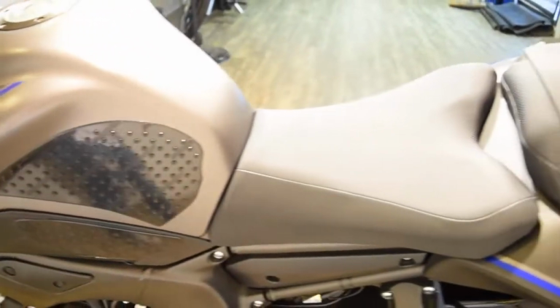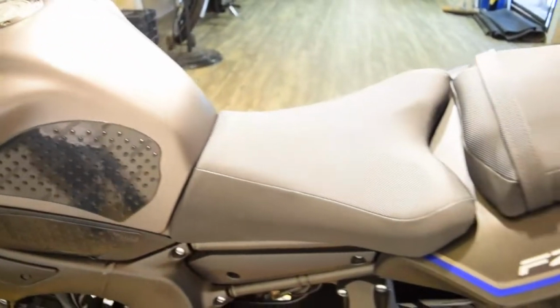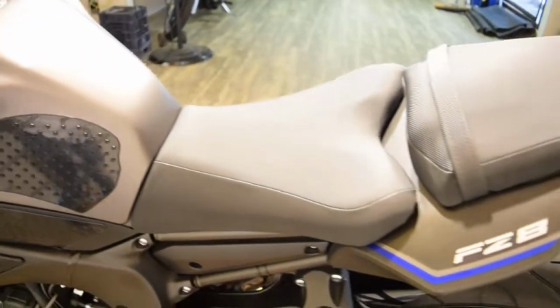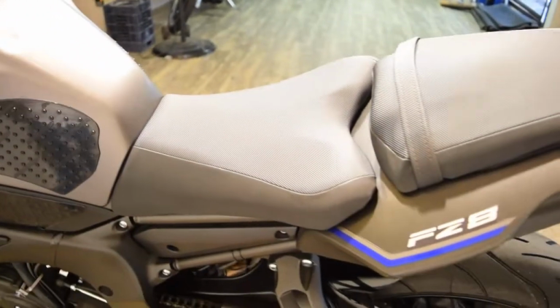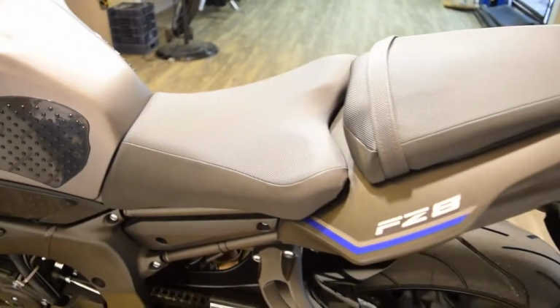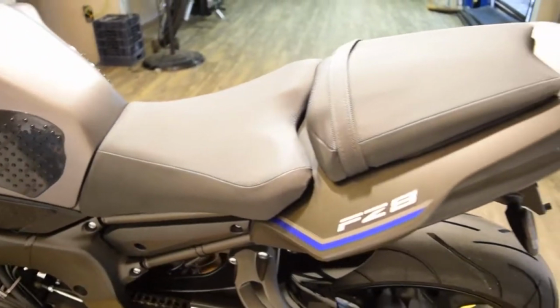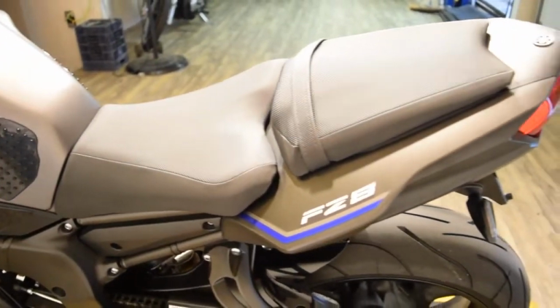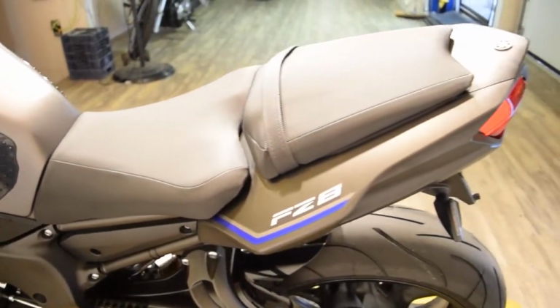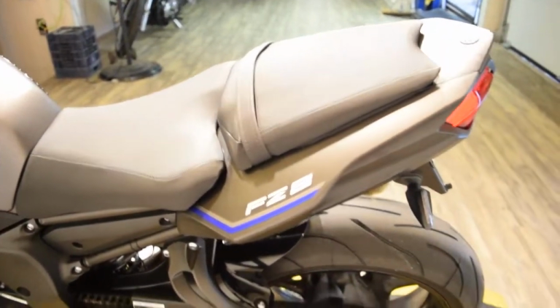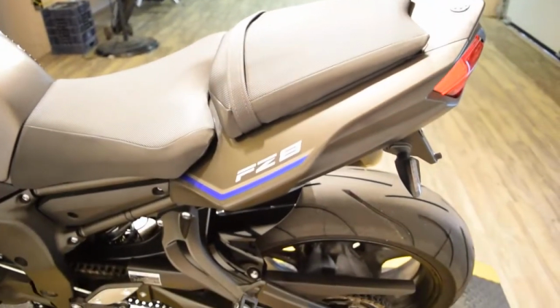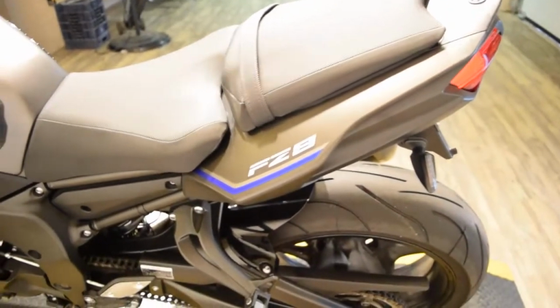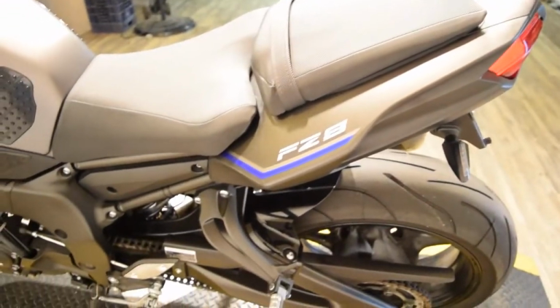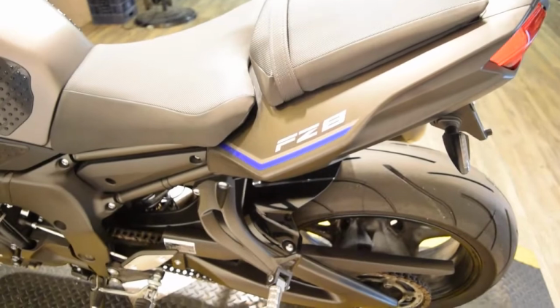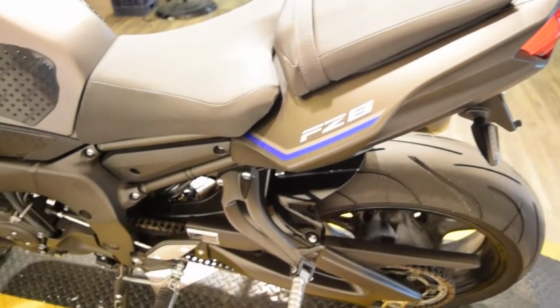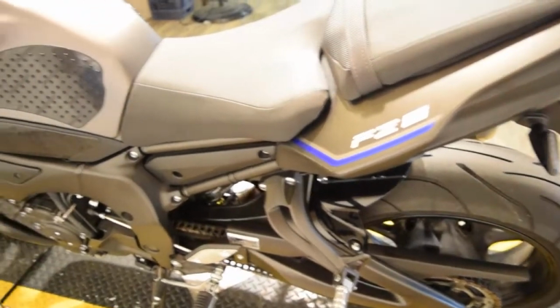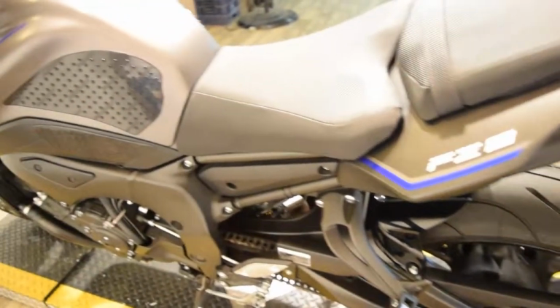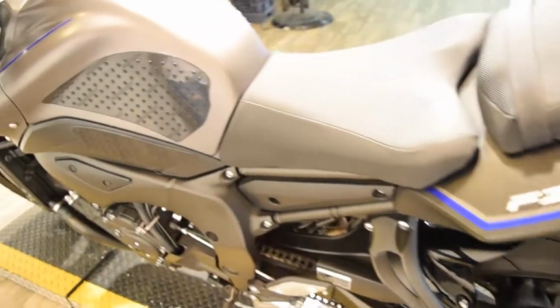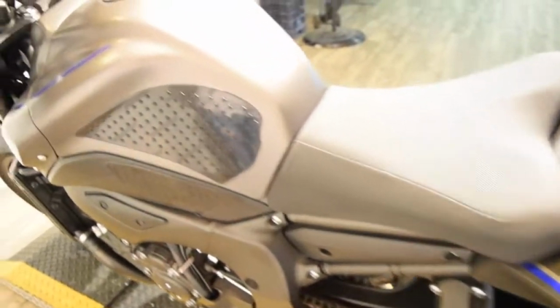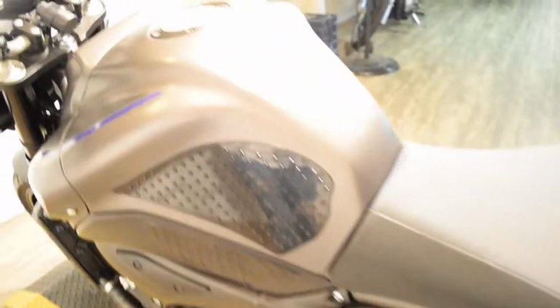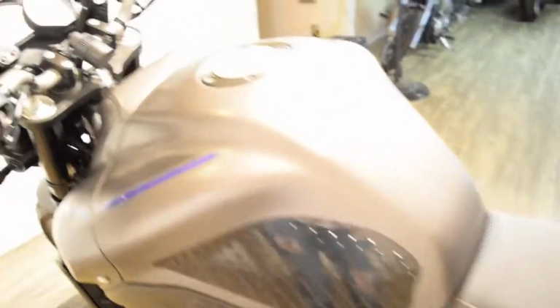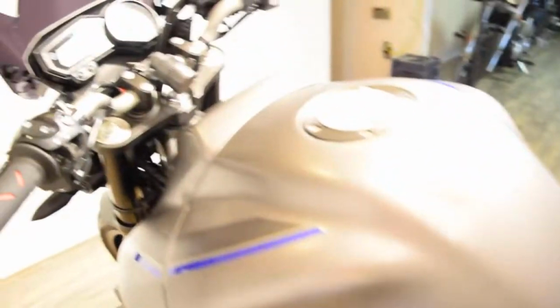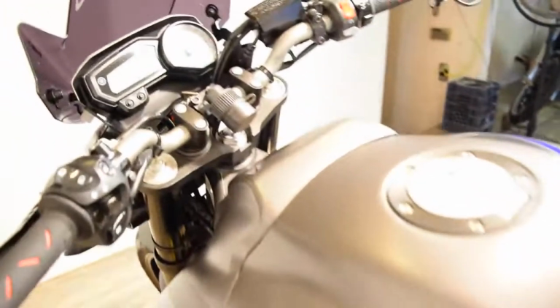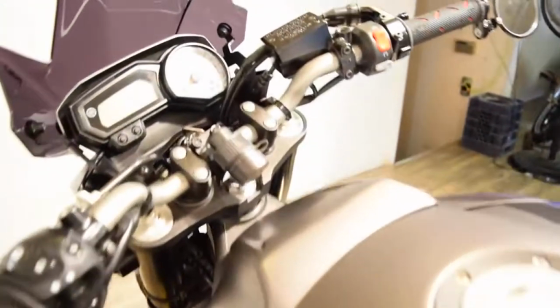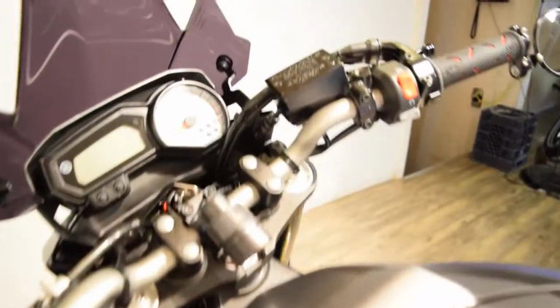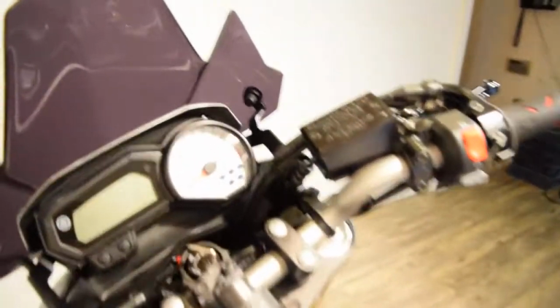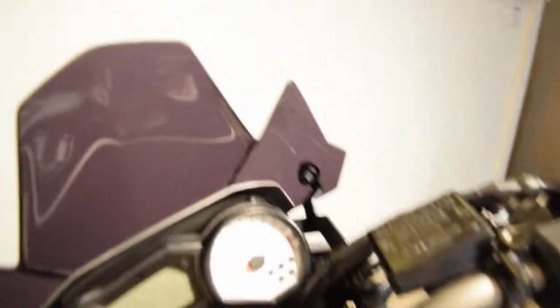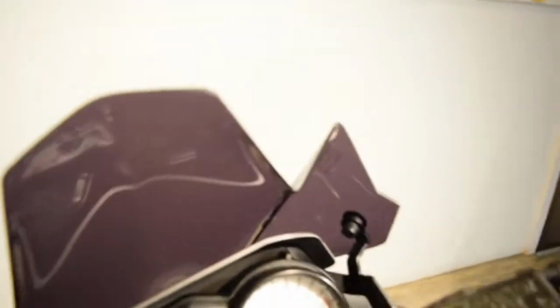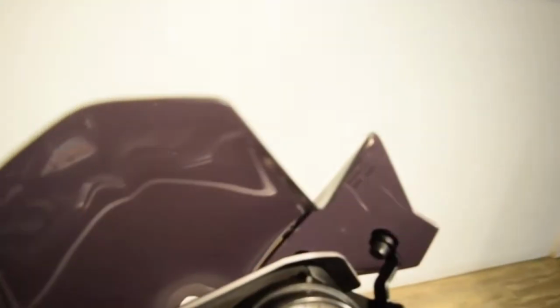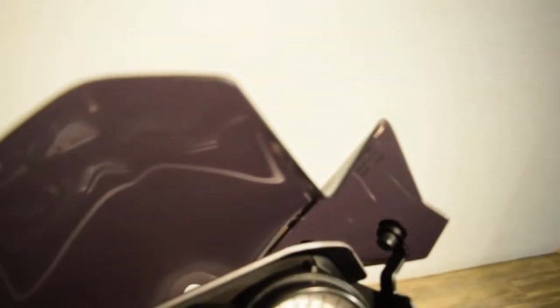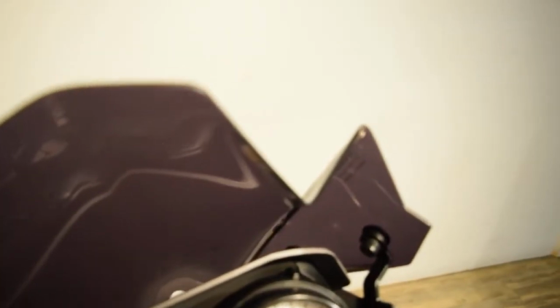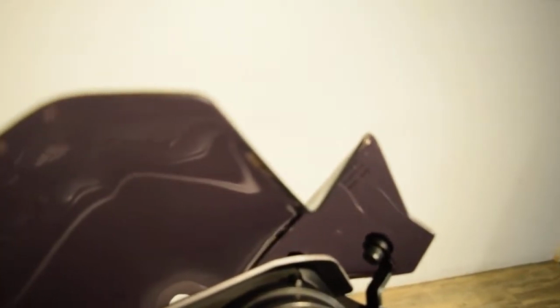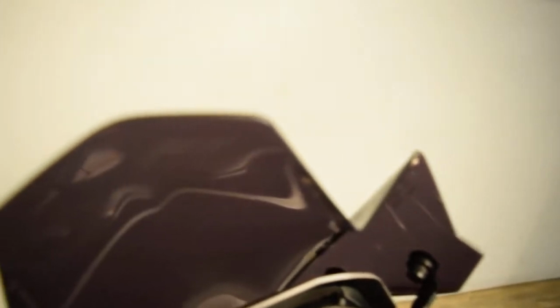315 North Rand Road in Wauconda, Illinois. This bike does have USB capabilities as well.